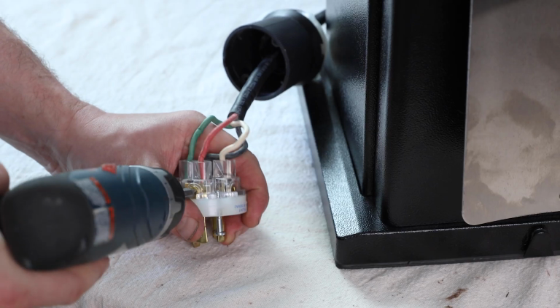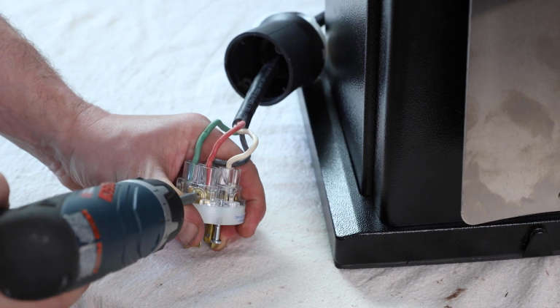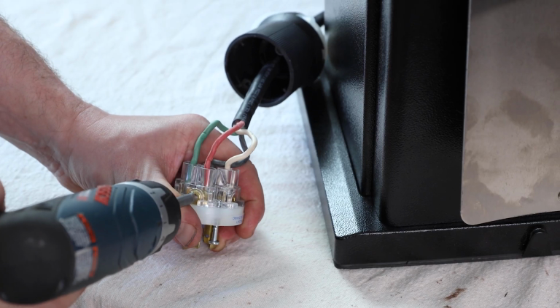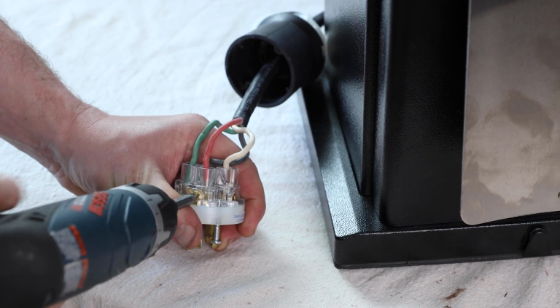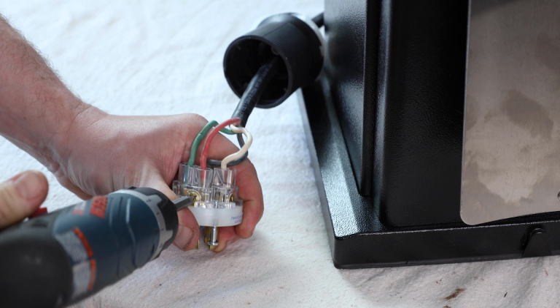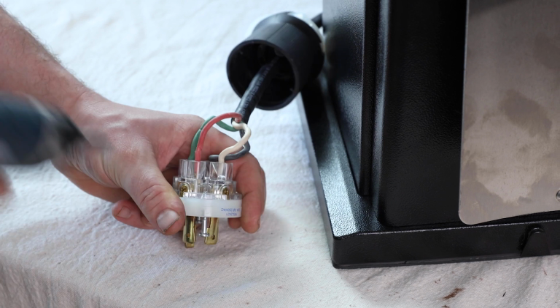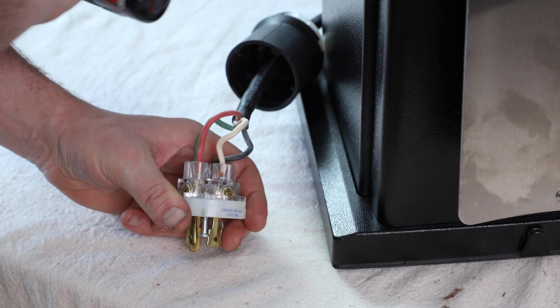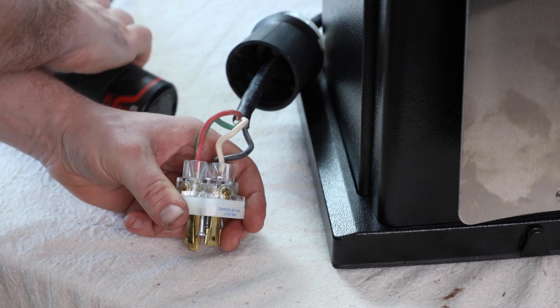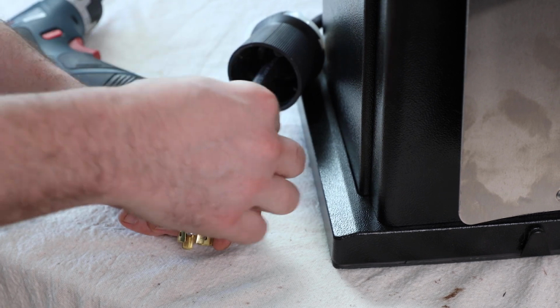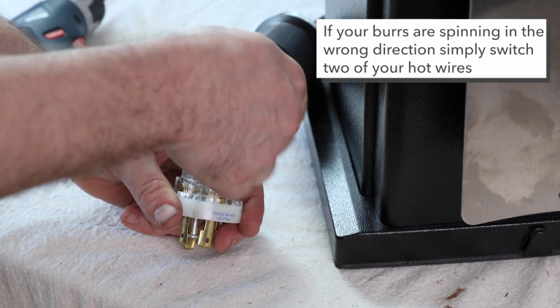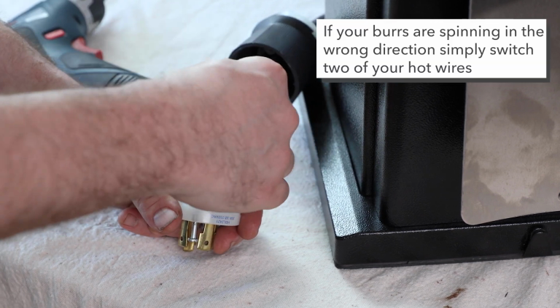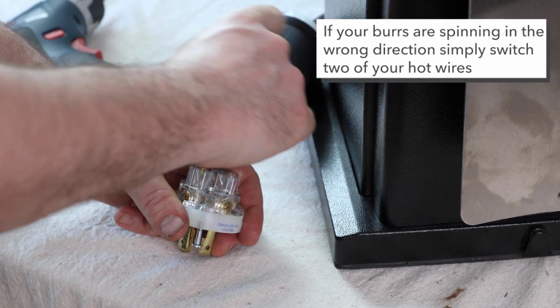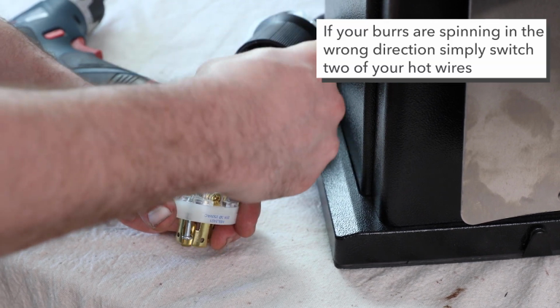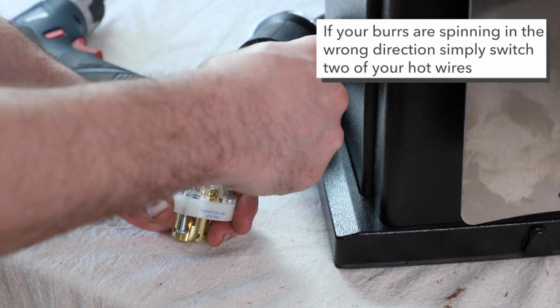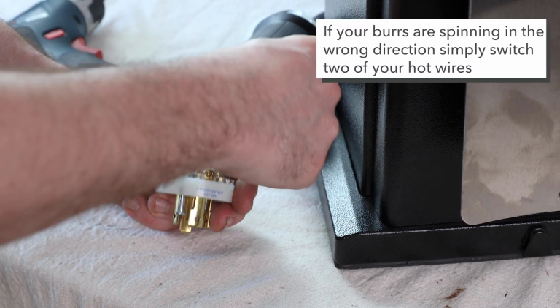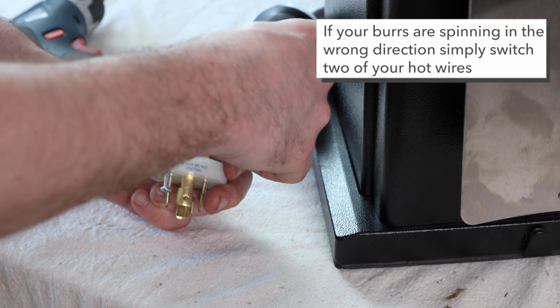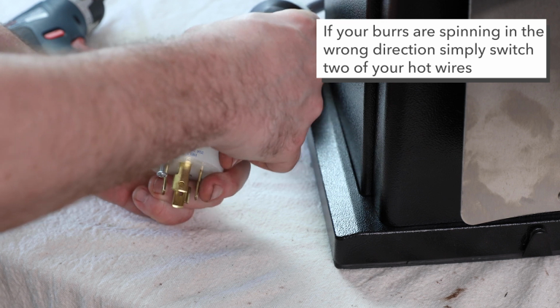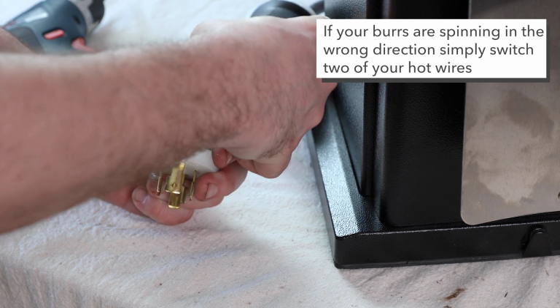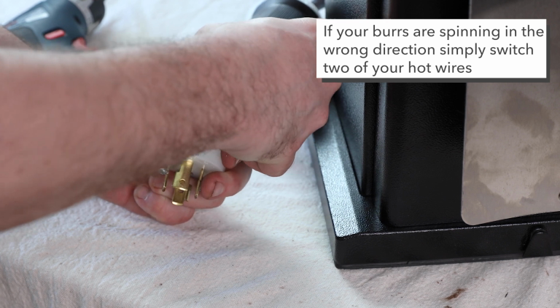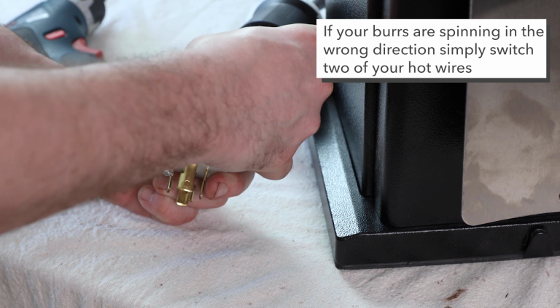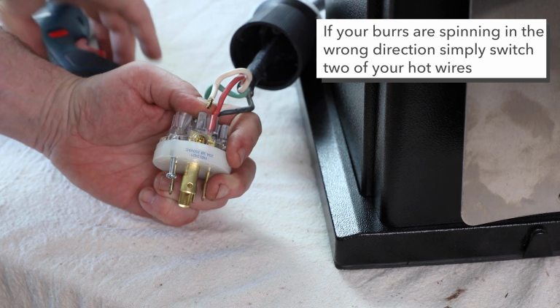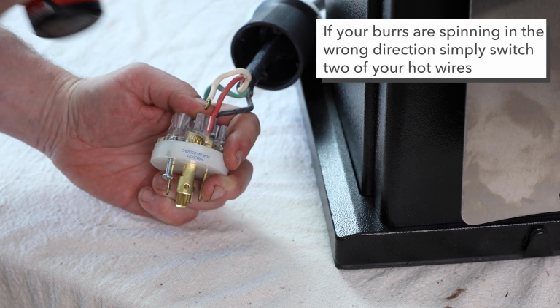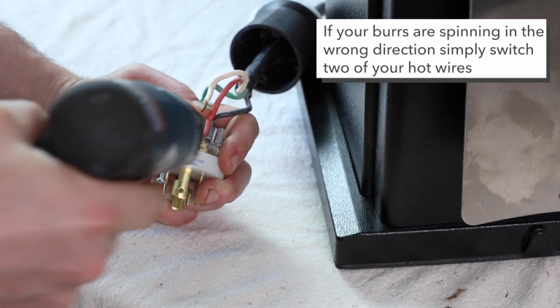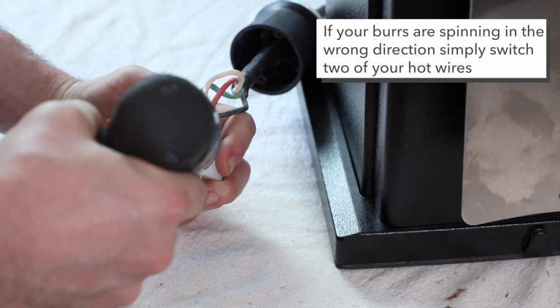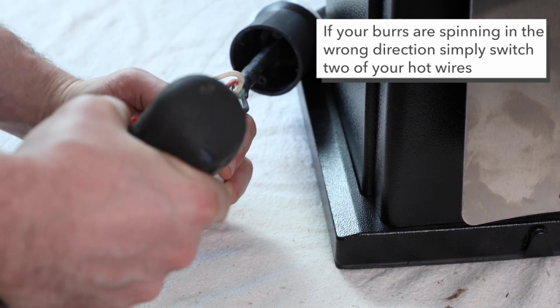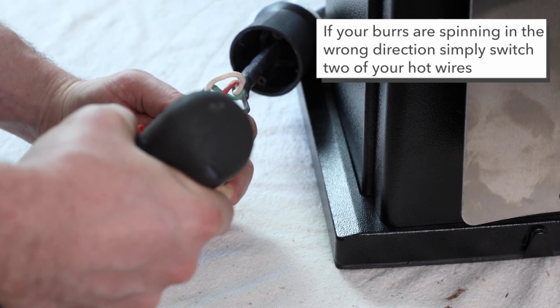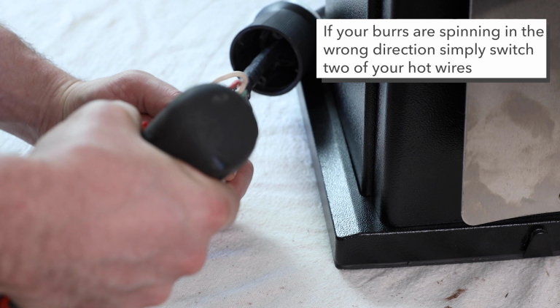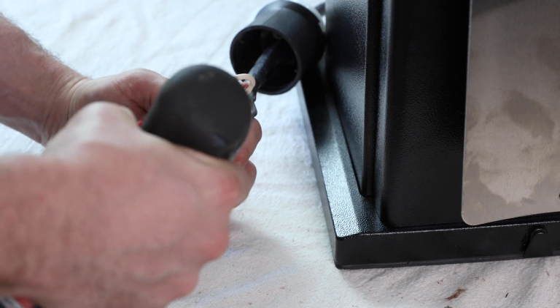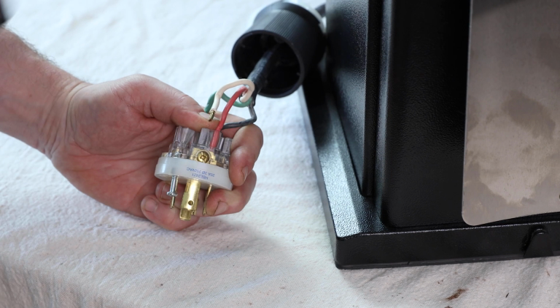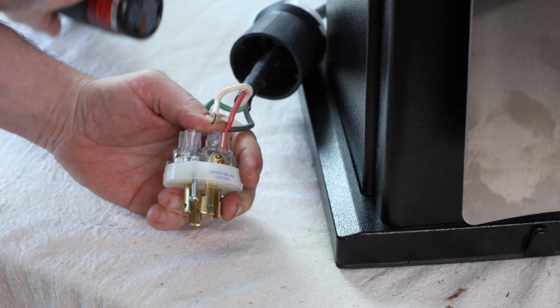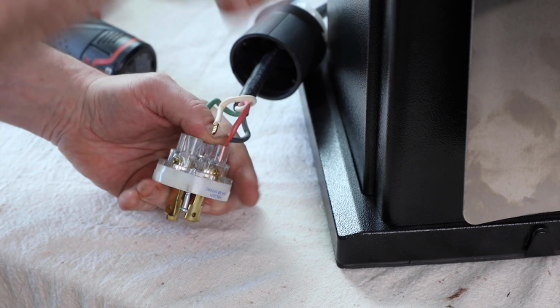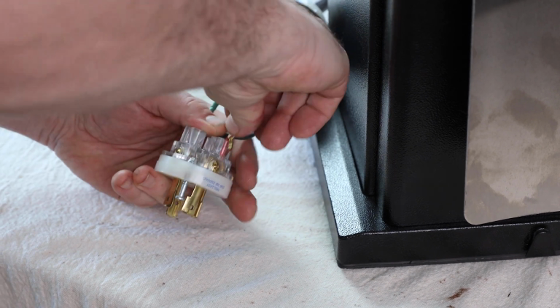In this case, what I need to do, if my burrs are spinning the wrong direction, is I need to switch any of my hot wires. So what I'm going to do is switch the red wire with the white wire.